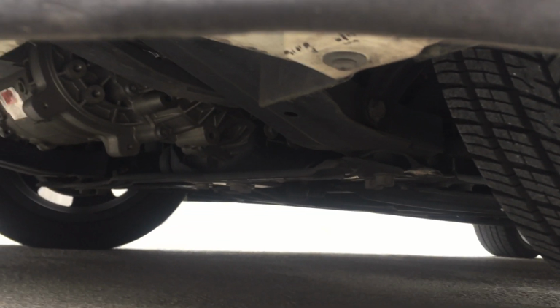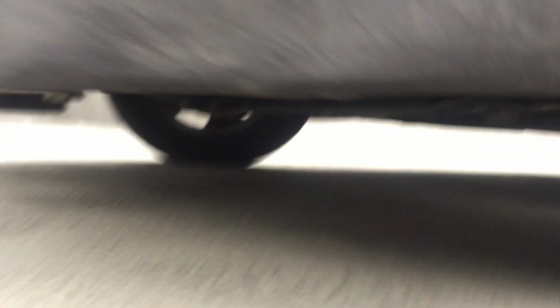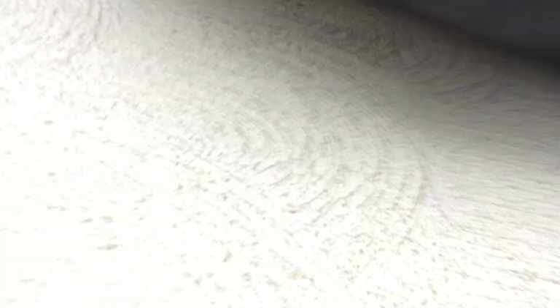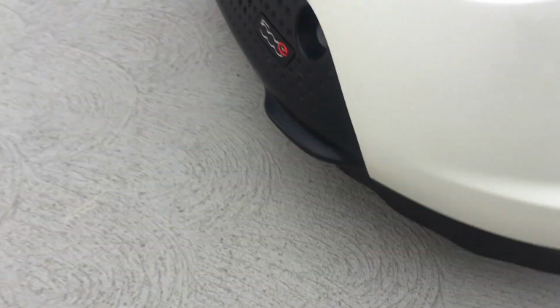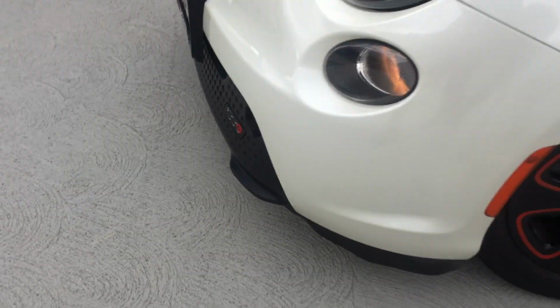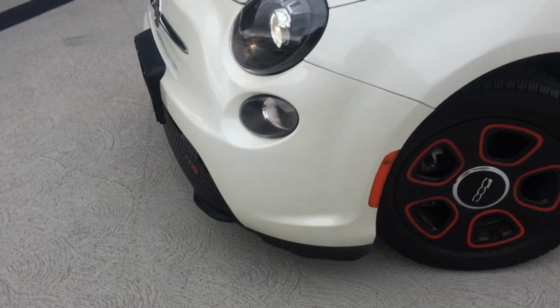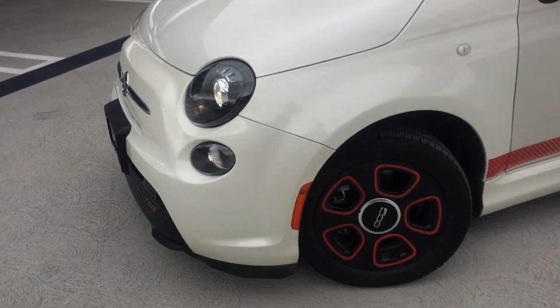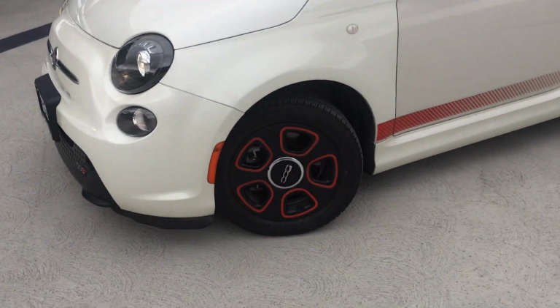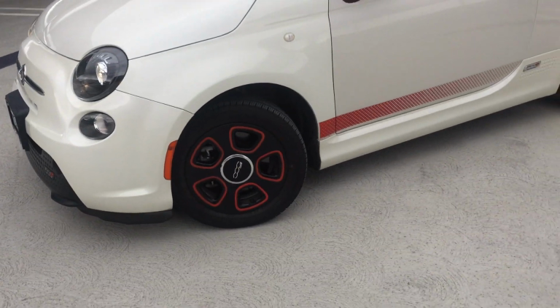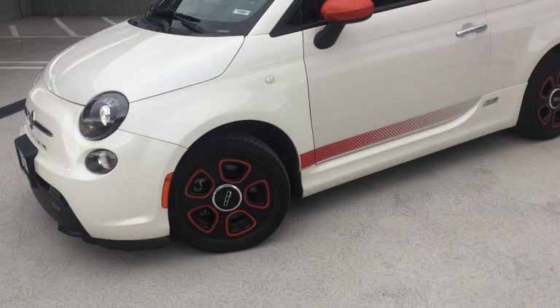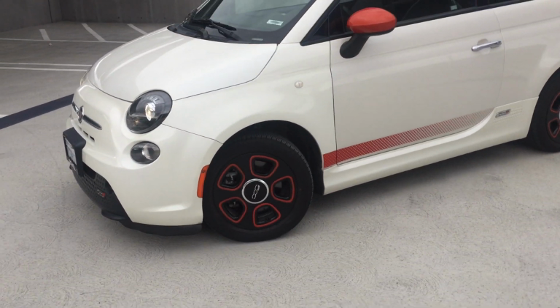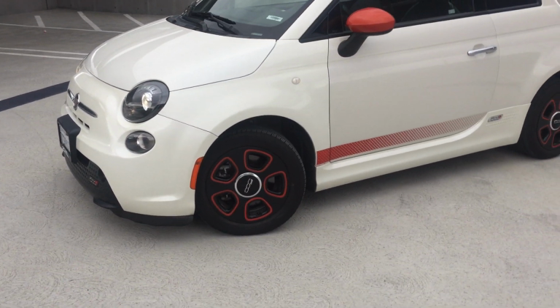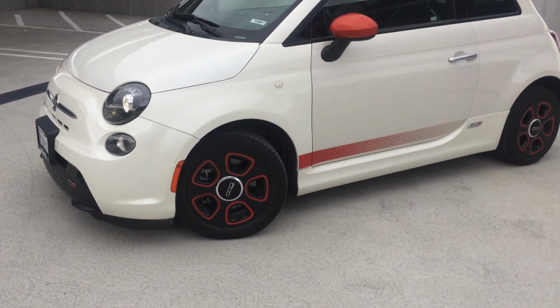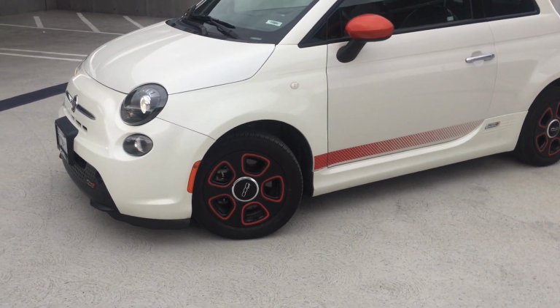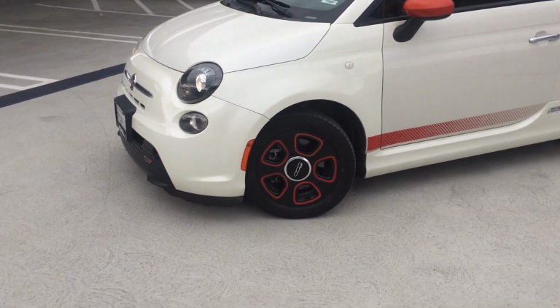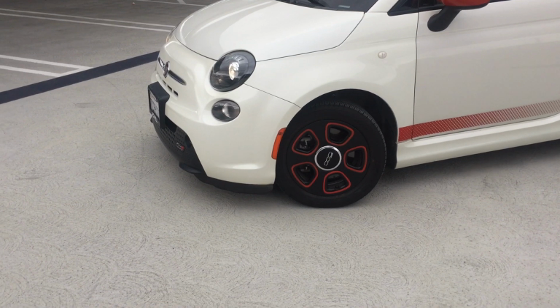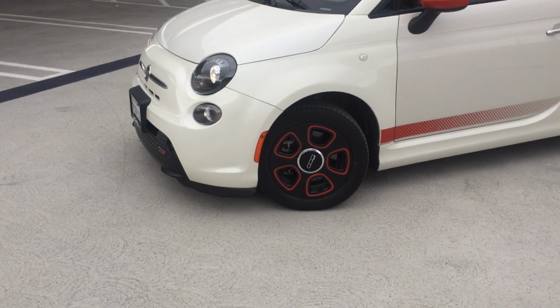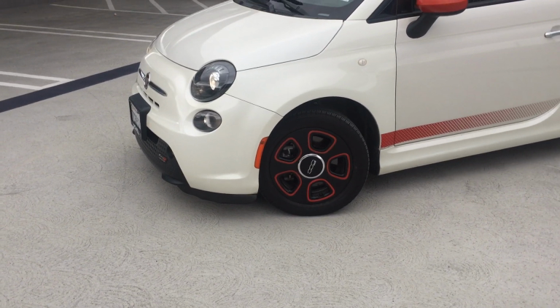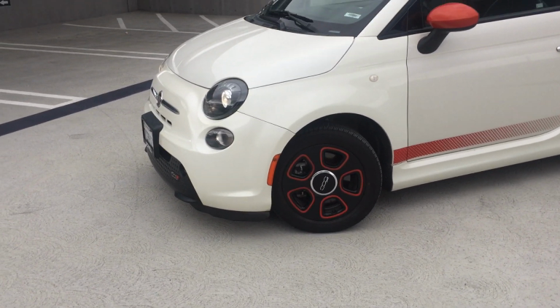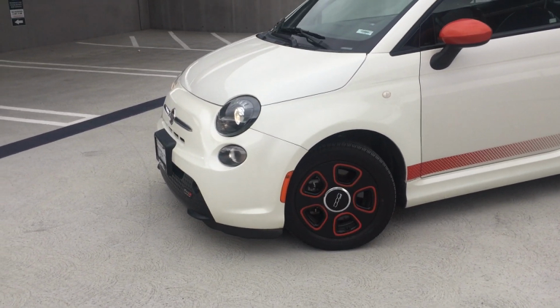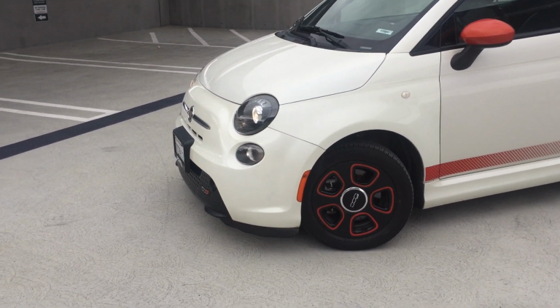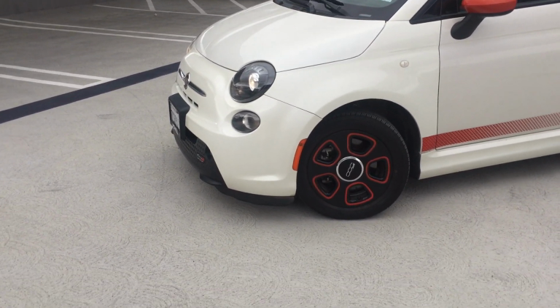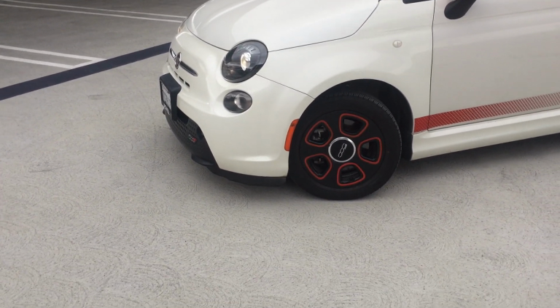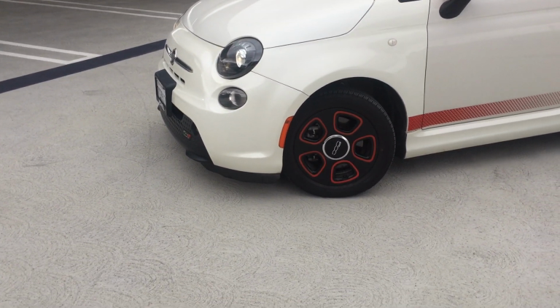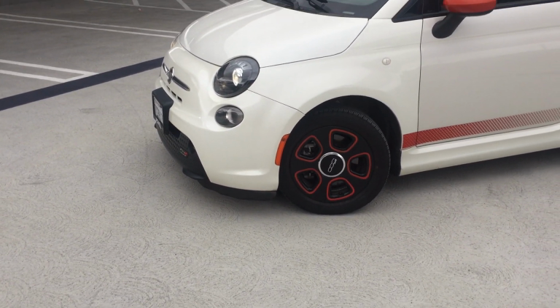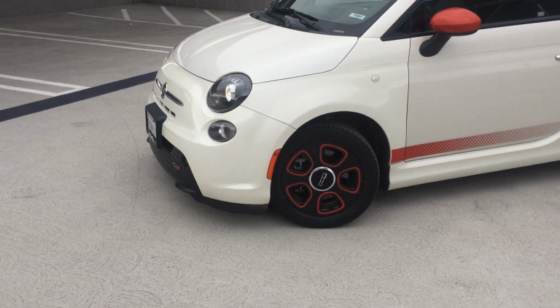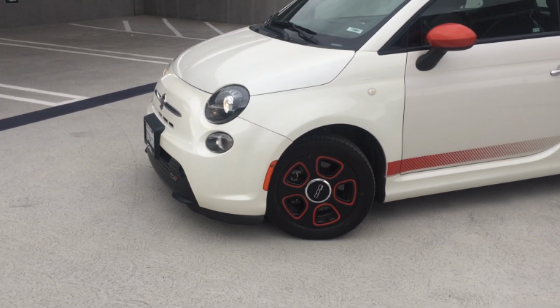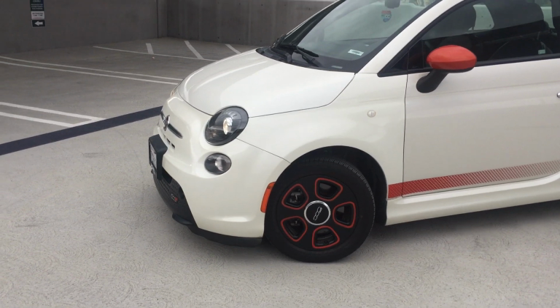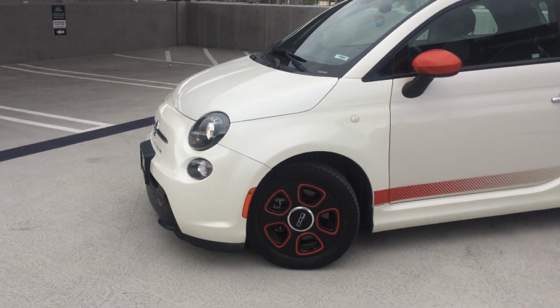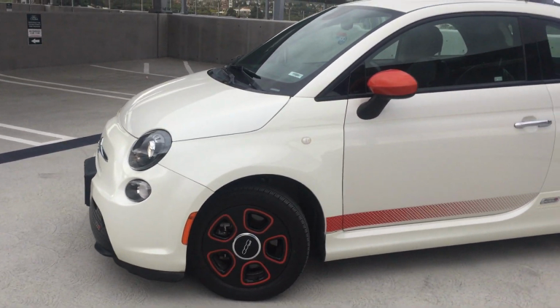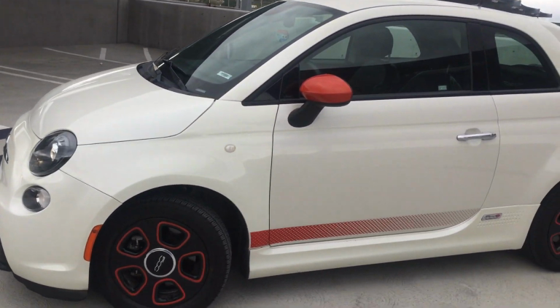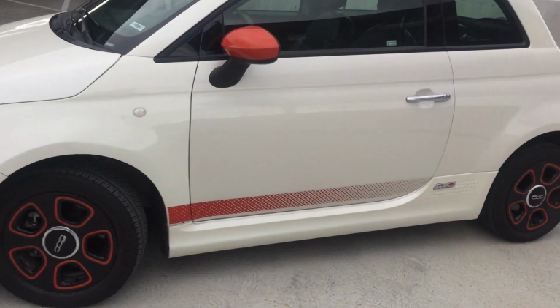I thought about maybe lowering it too, but it already scrapes the front bumper as is. I could probably take the air dam off, but I think it's fine as is.